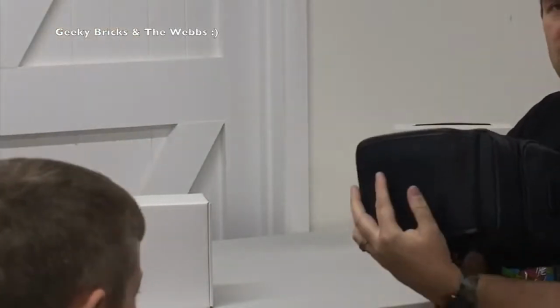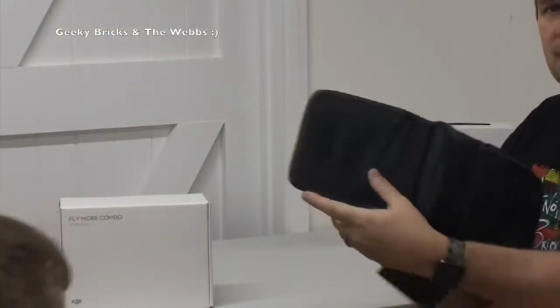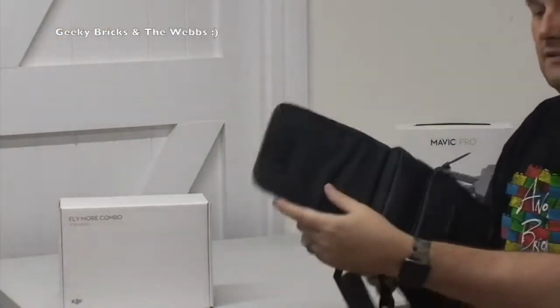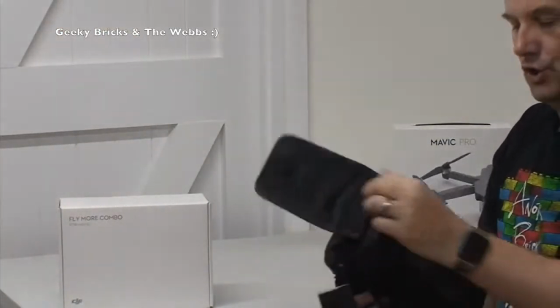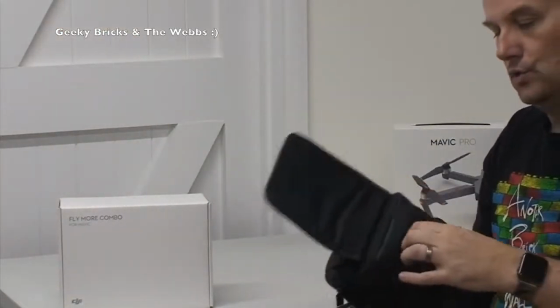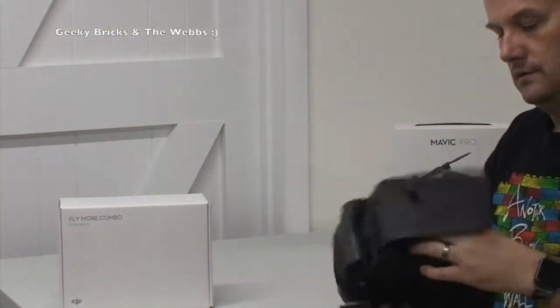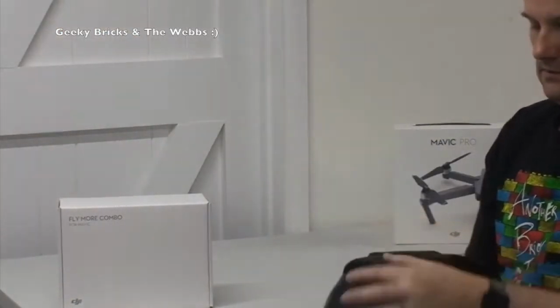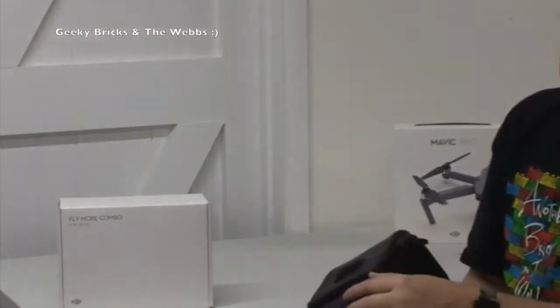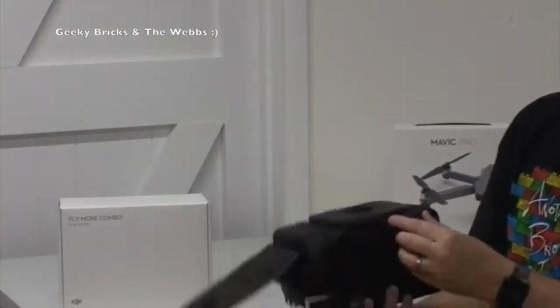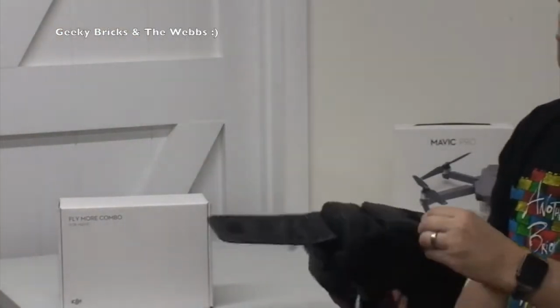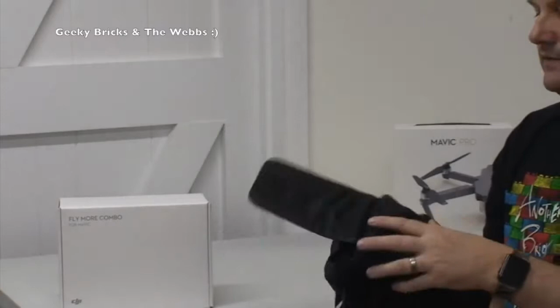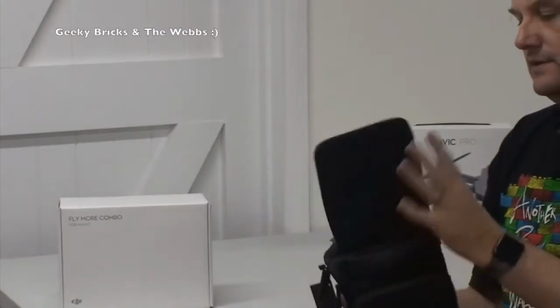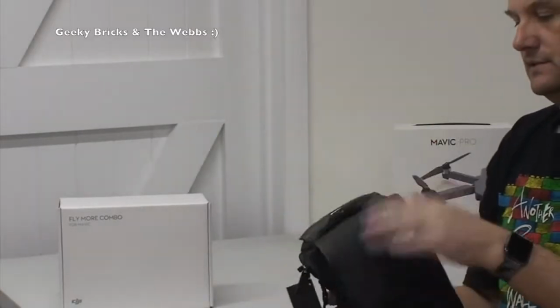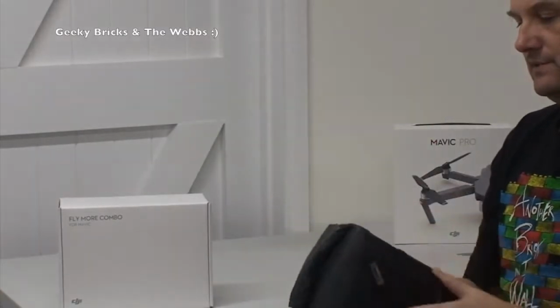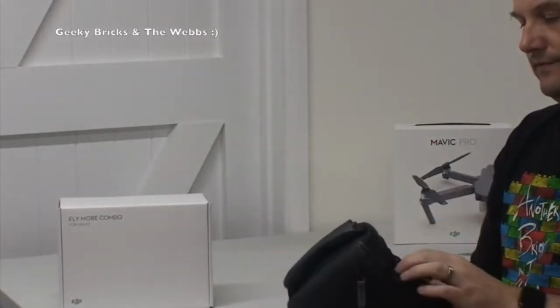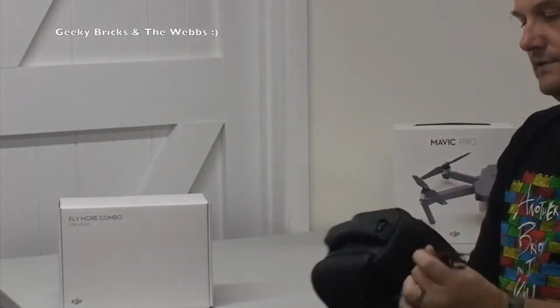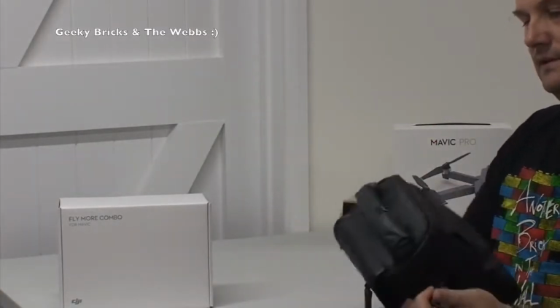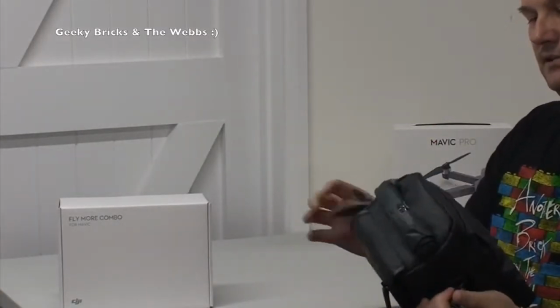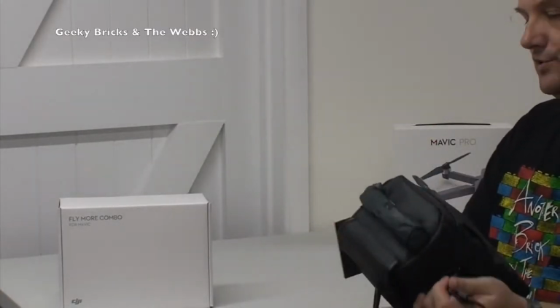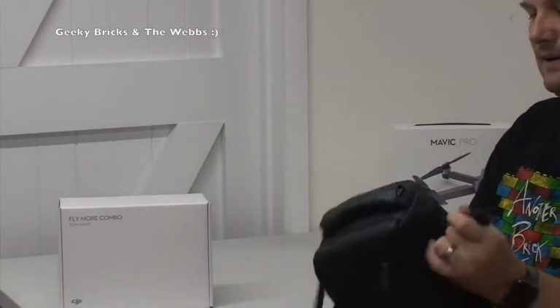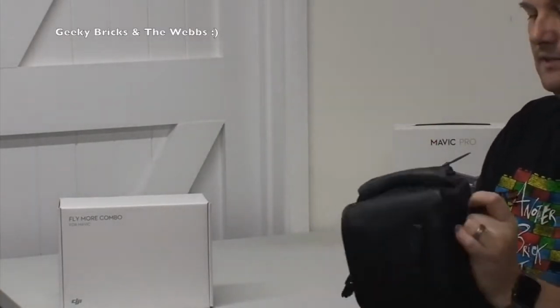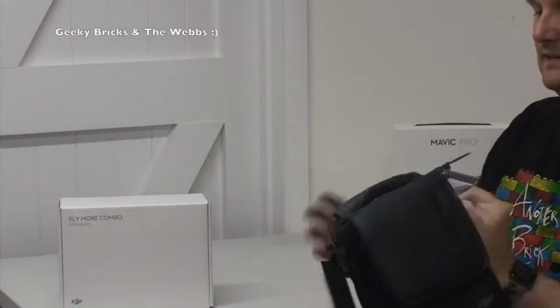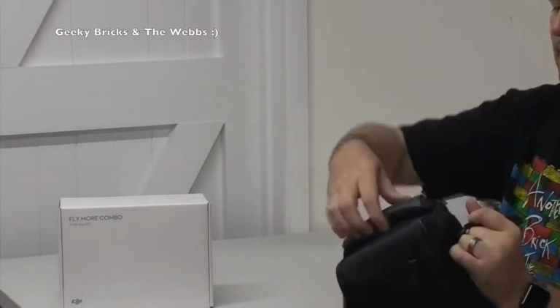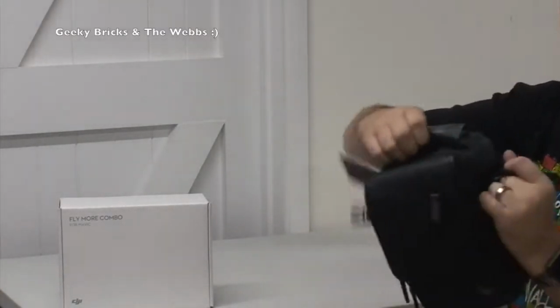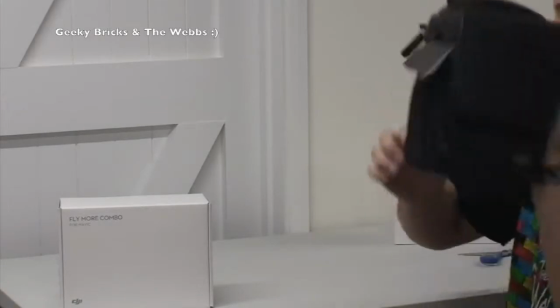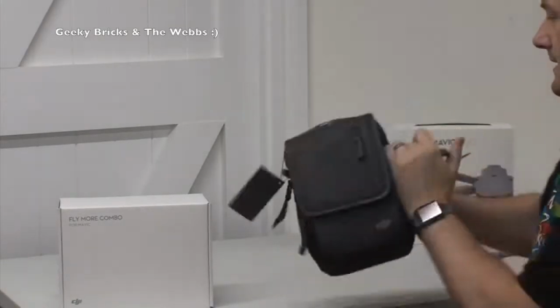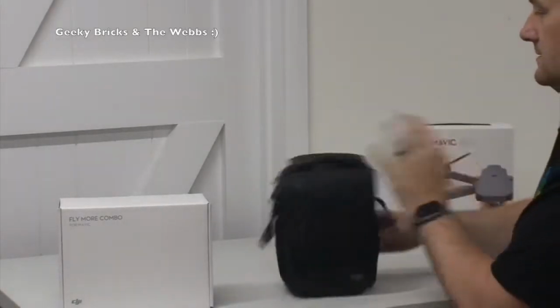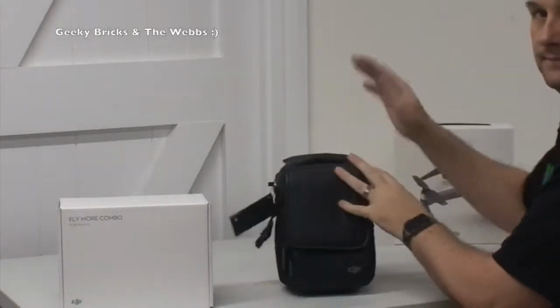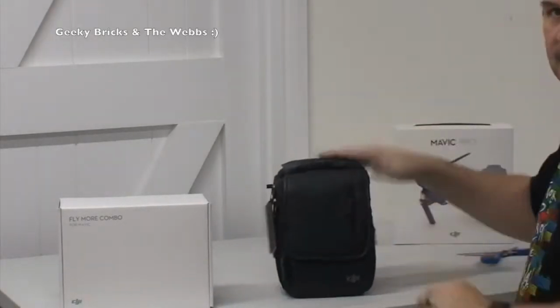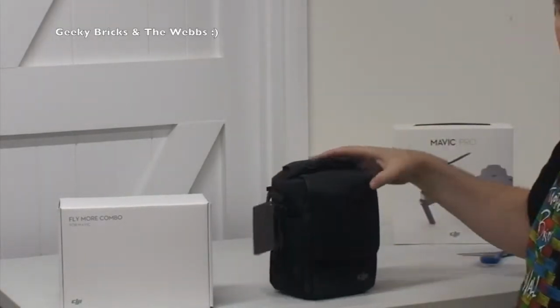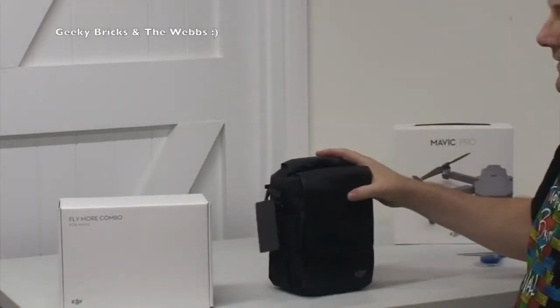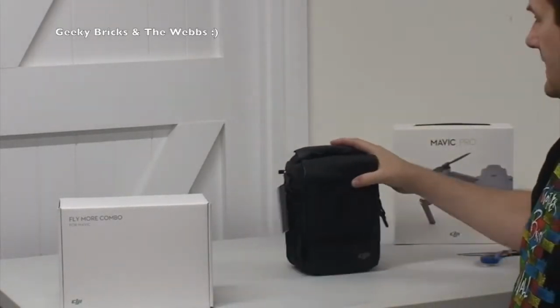Obviously pouches on it galore - I mean galore. We've got a zip there at the front, a pouch there at the front, shoulder straps, pouches there. It's got a carry handle as well. So let's put that there.